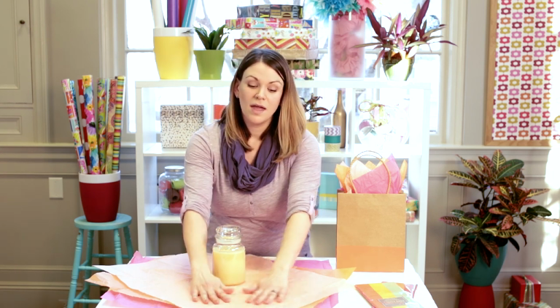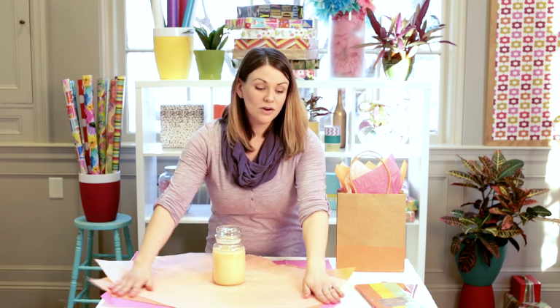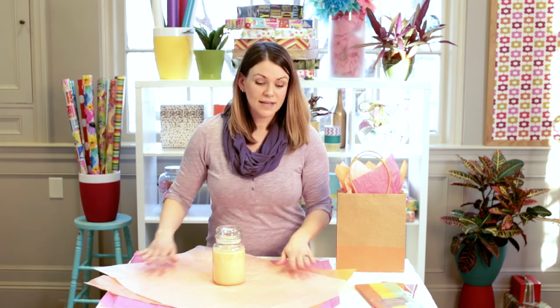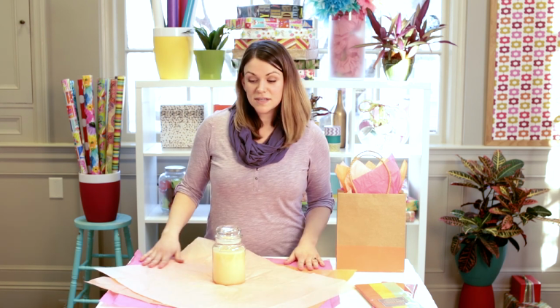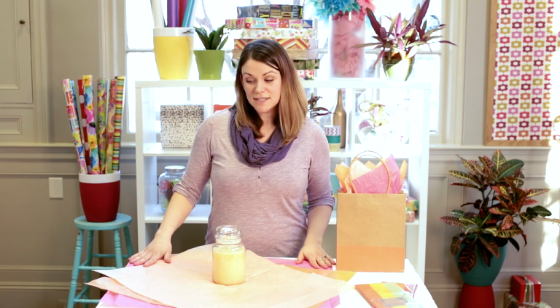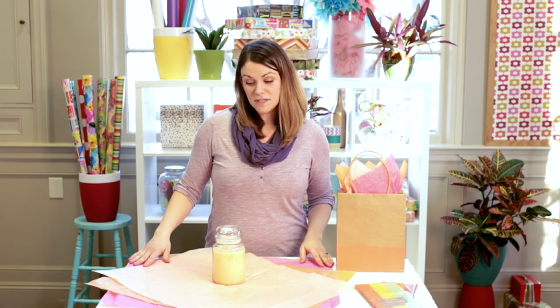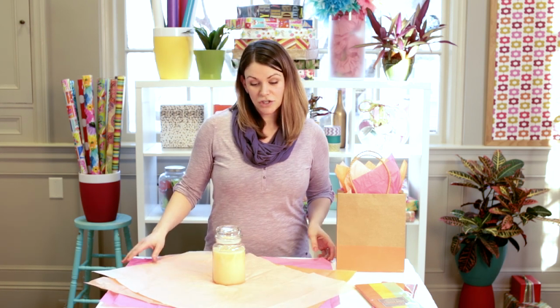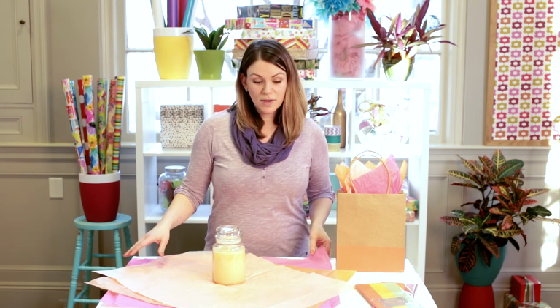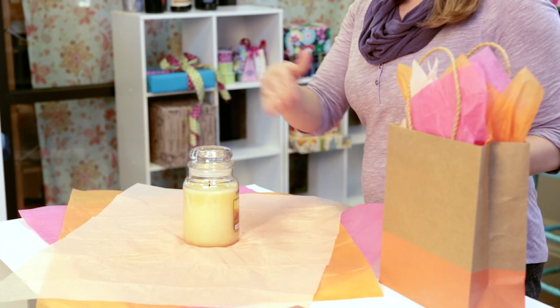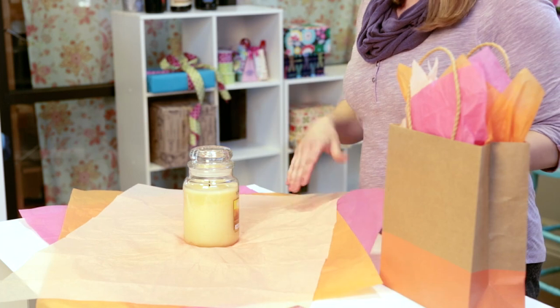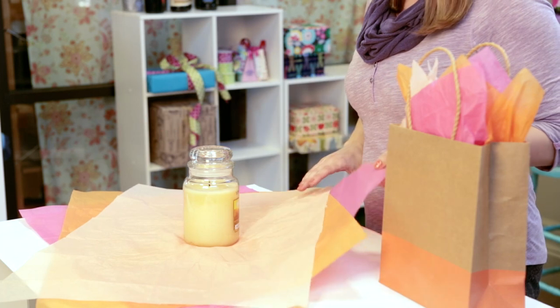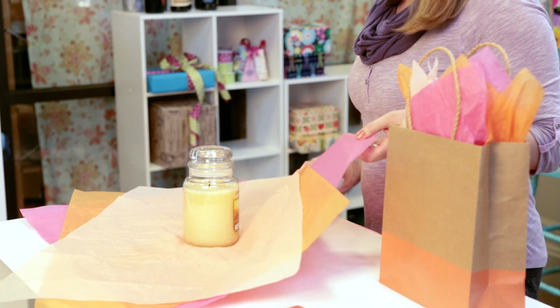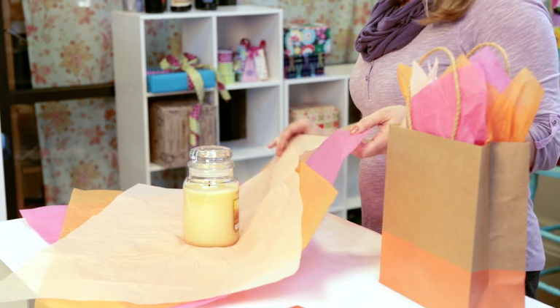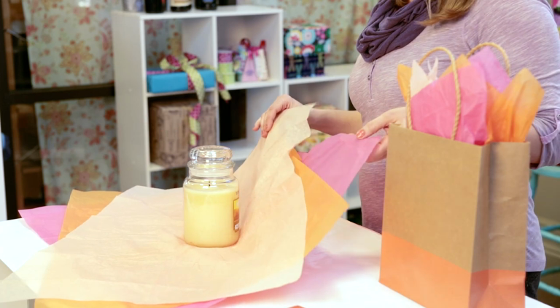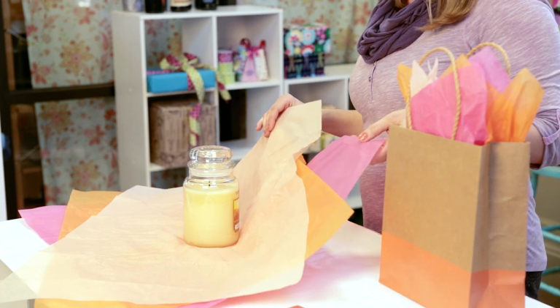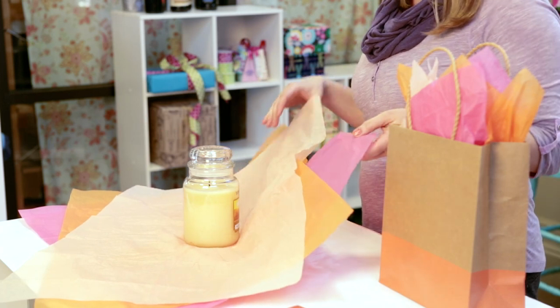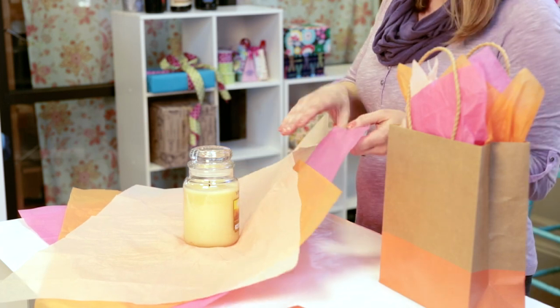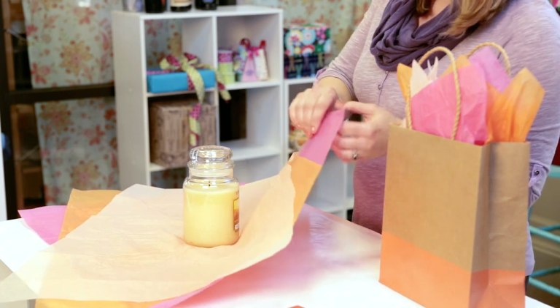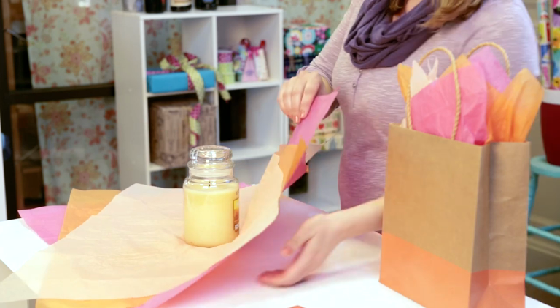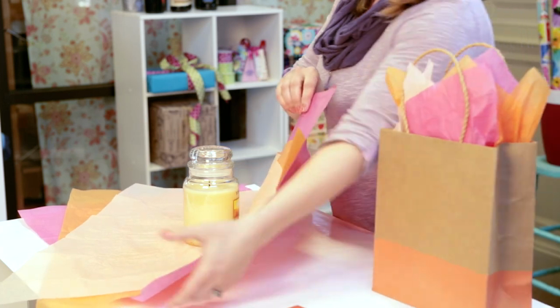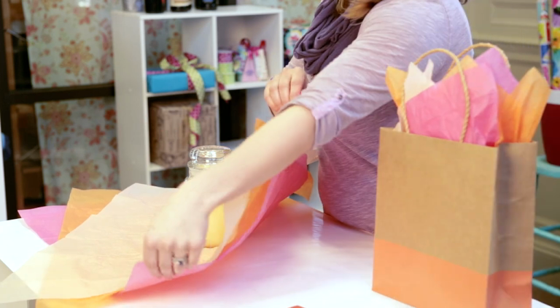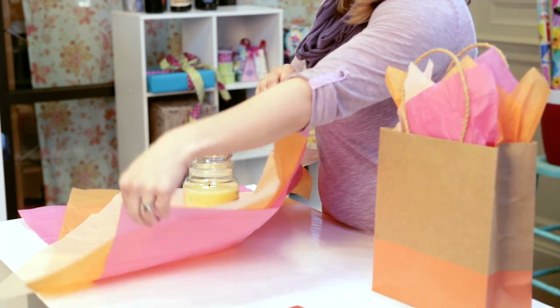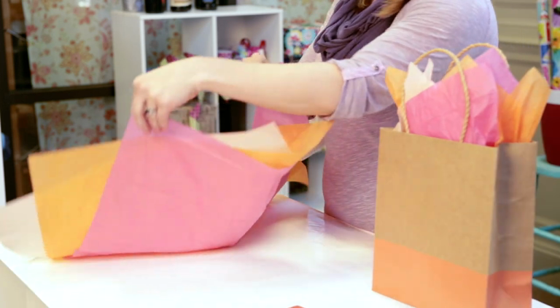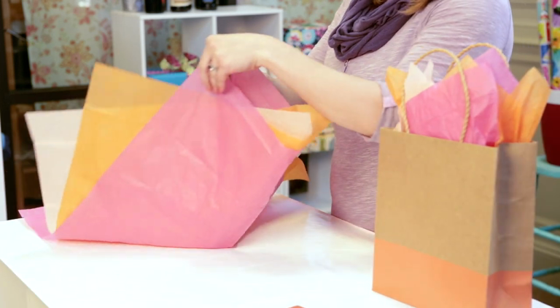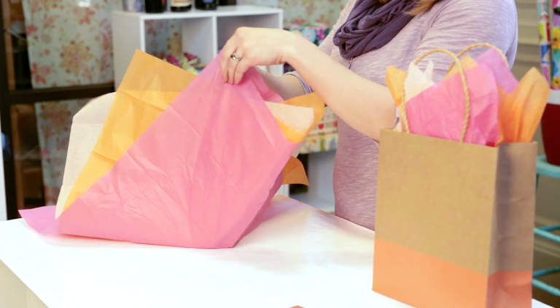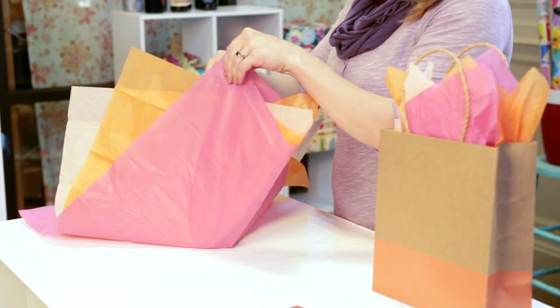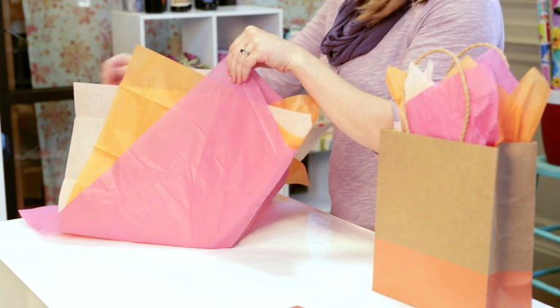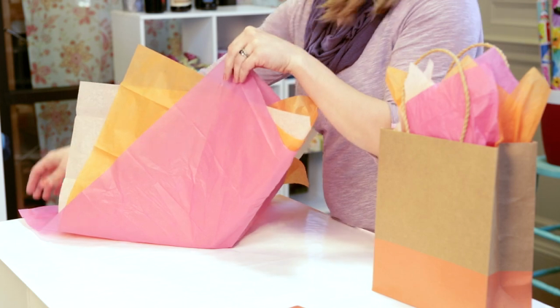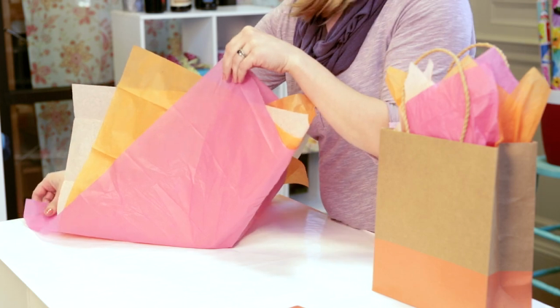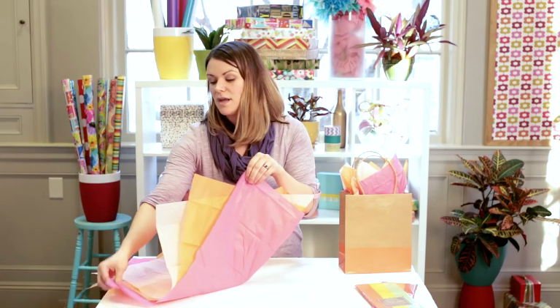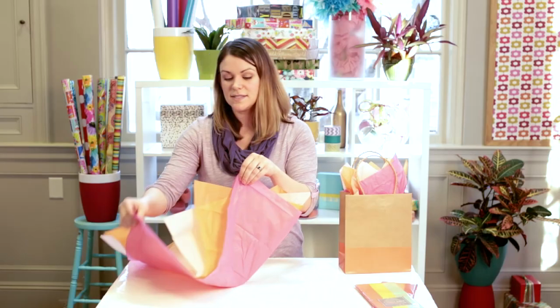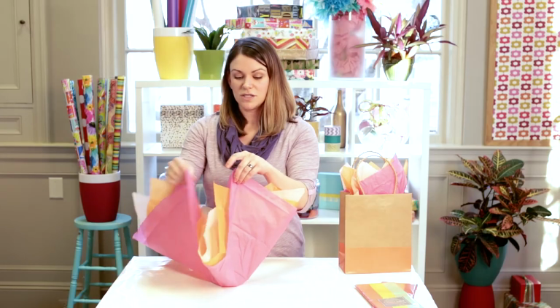Here I've laid out the sheets of tissue in a starburst pattern so you can see all the colors. Pull up the four corners in the center,